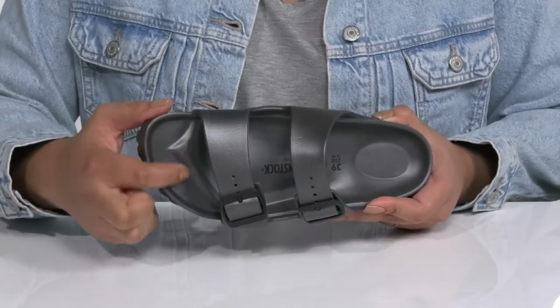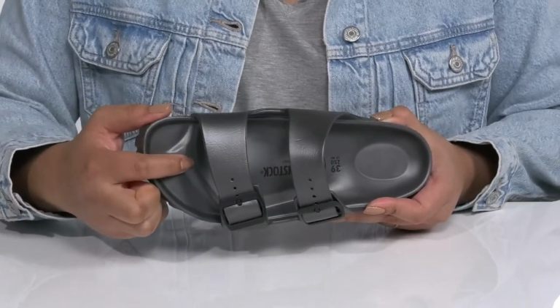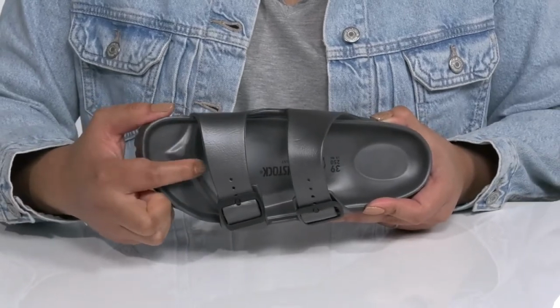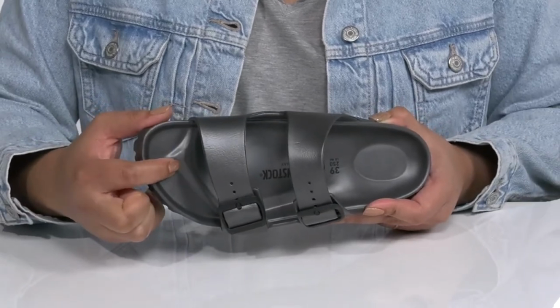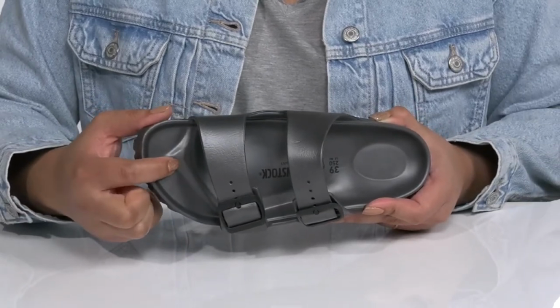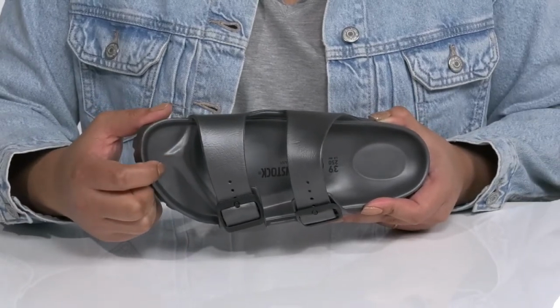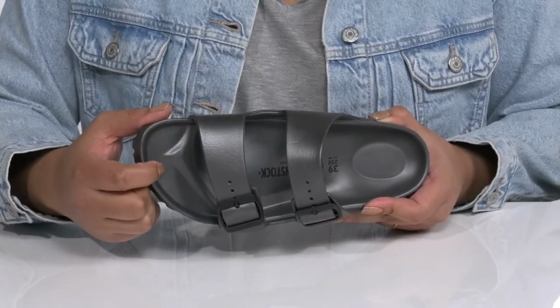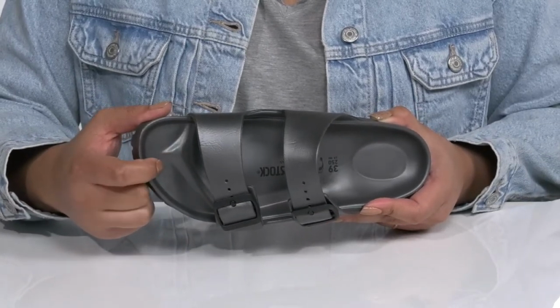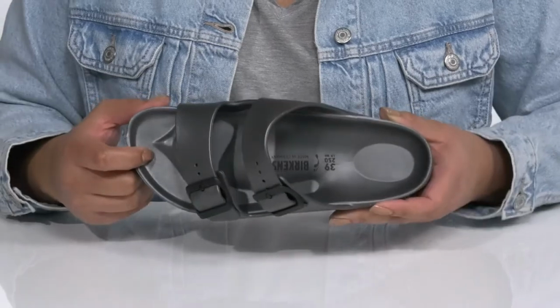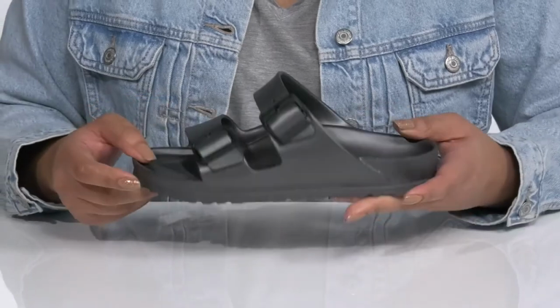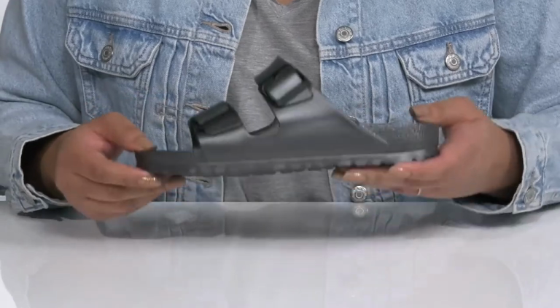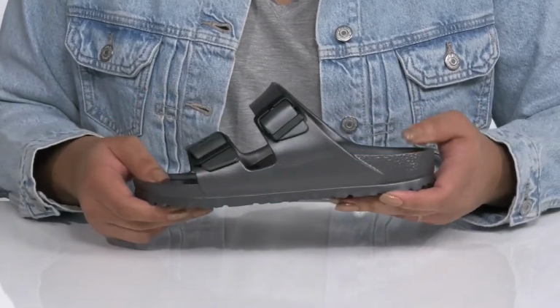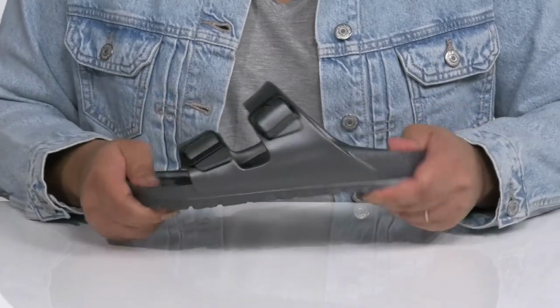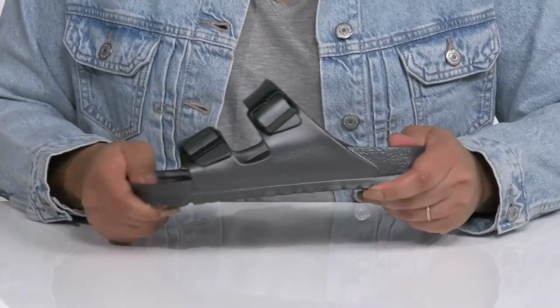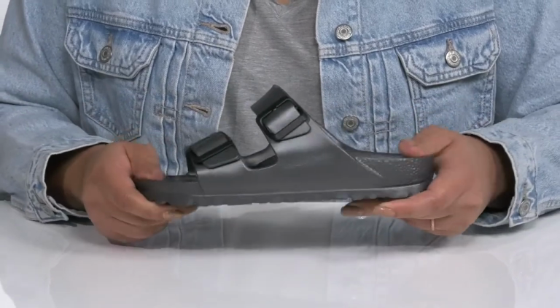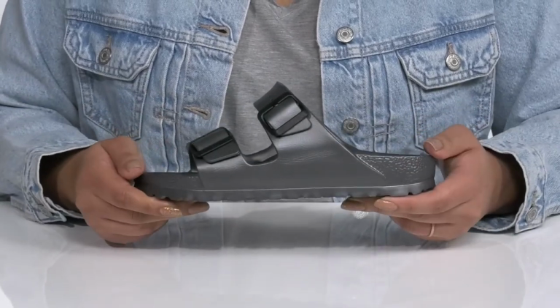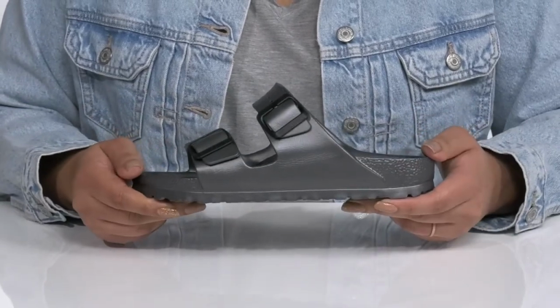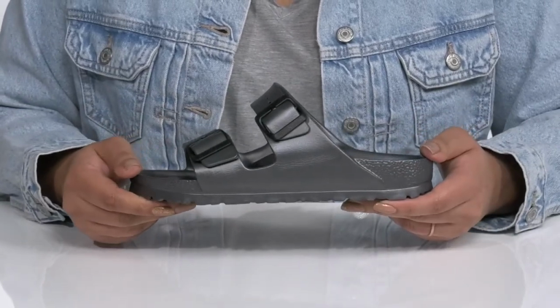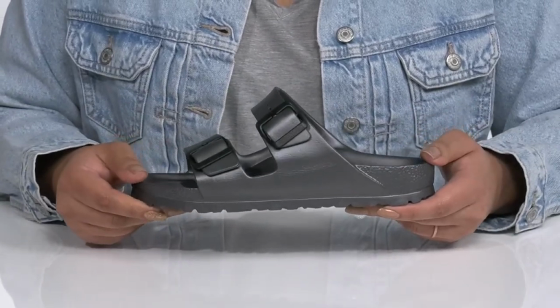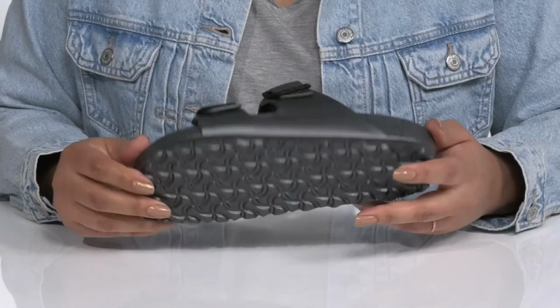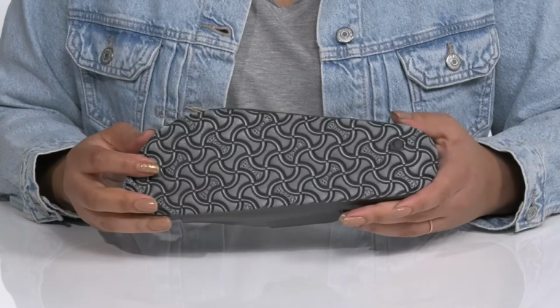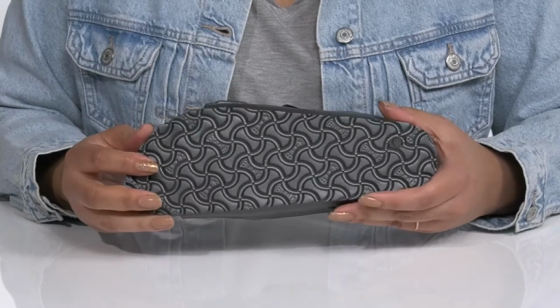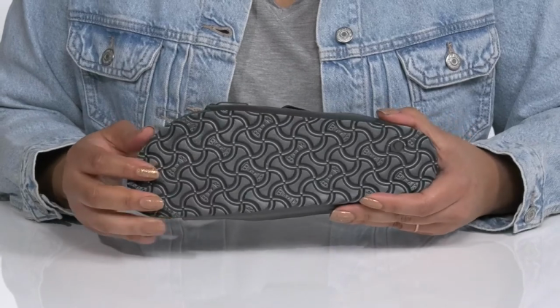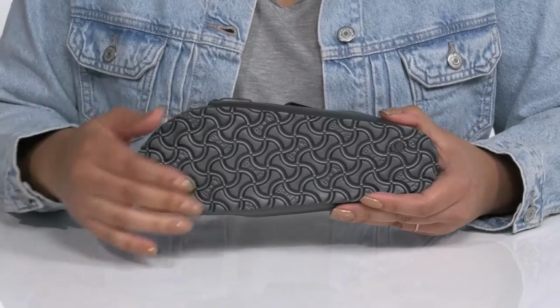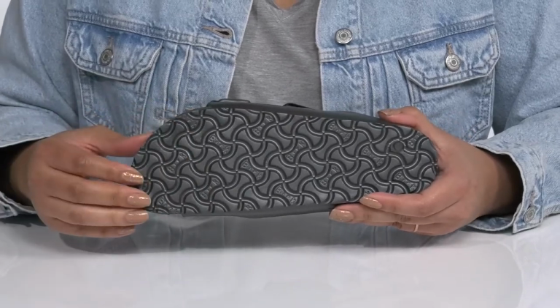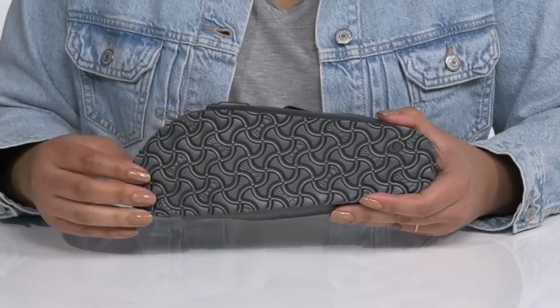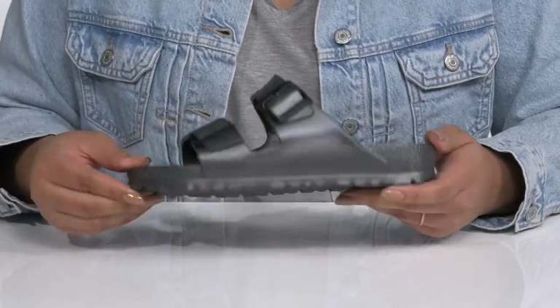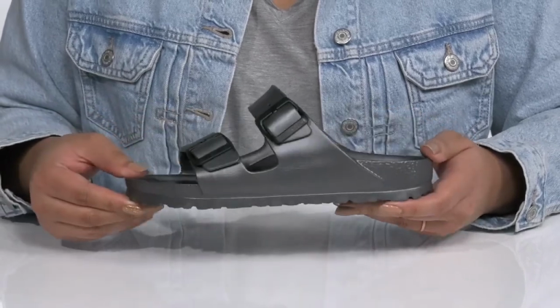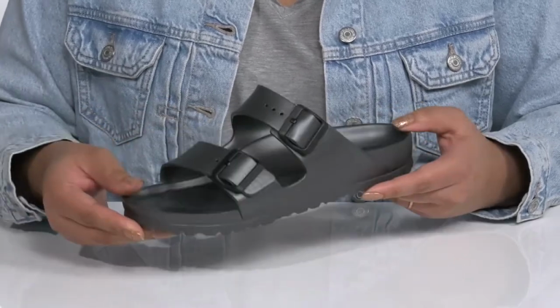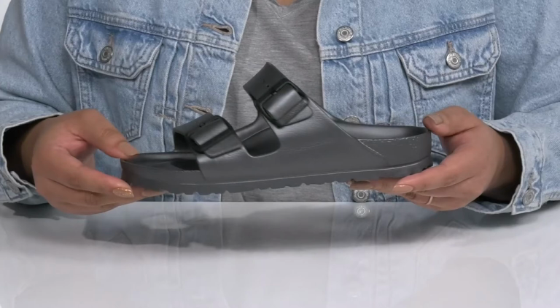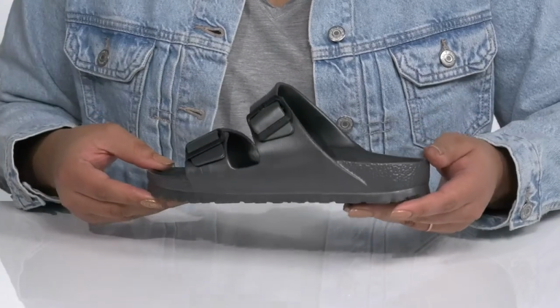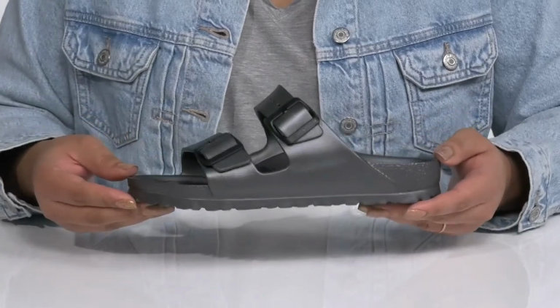There's also a raised toe bar for natural gripping that helps aid in circulation. They're very lightweight with a sturdy and durable build that's made to last, and it's all on top of a durable EVA outsole that is textured to give you the best grip. Make these your go-to pair for the summer.